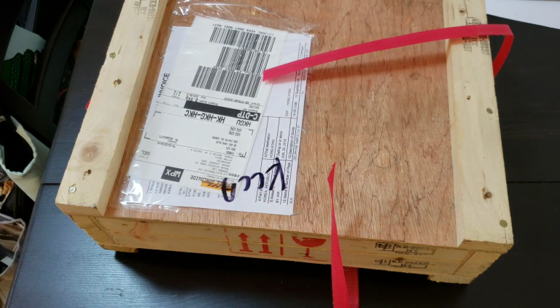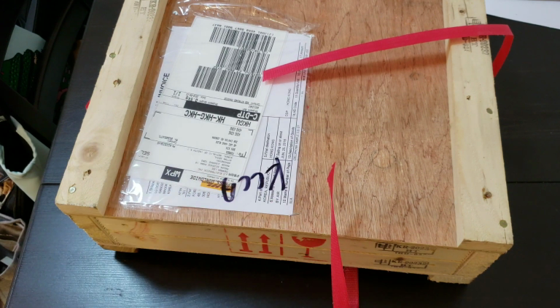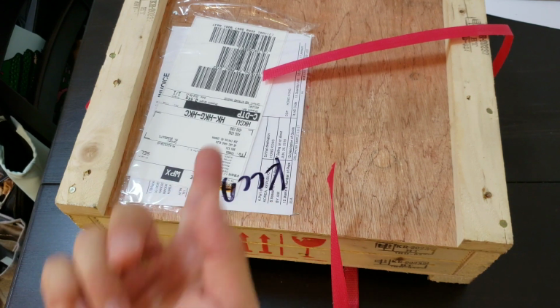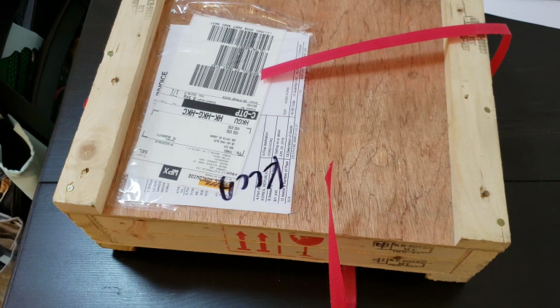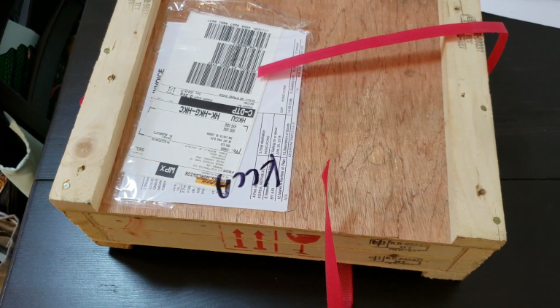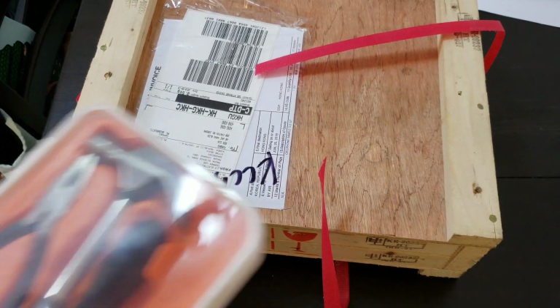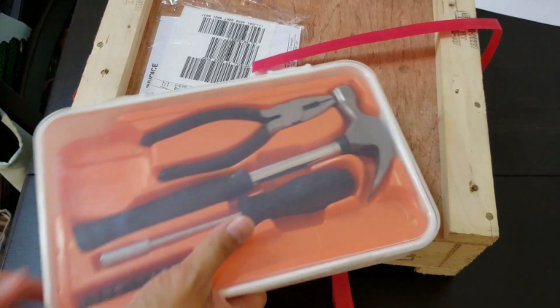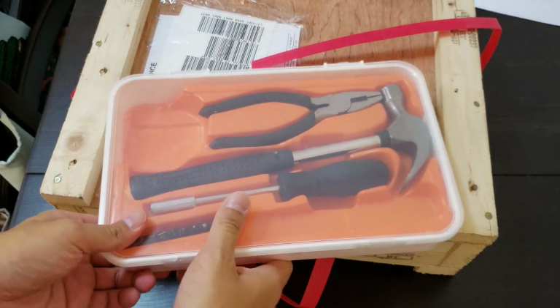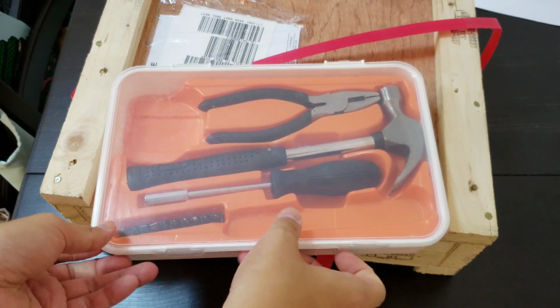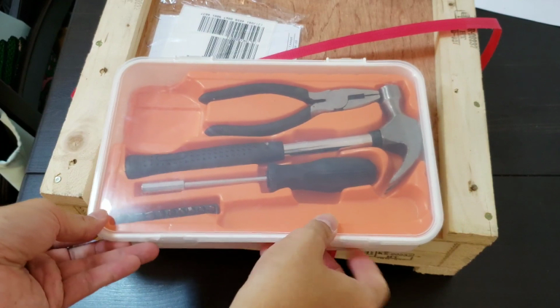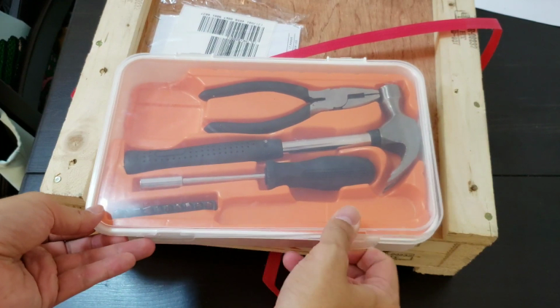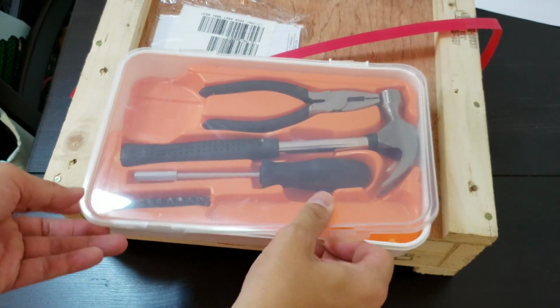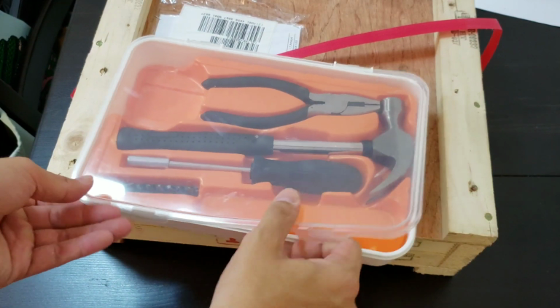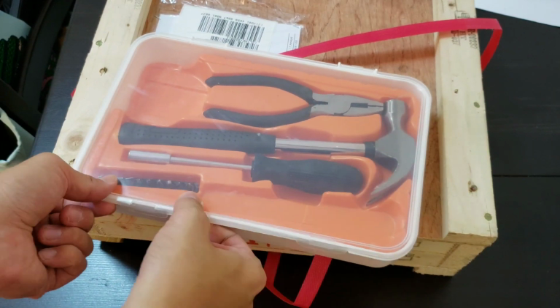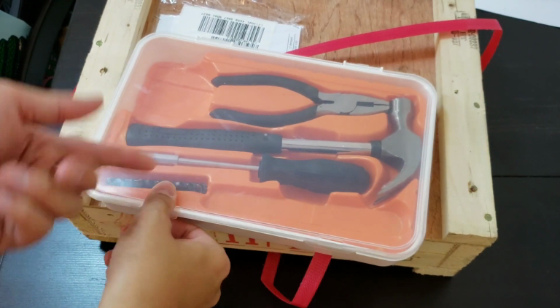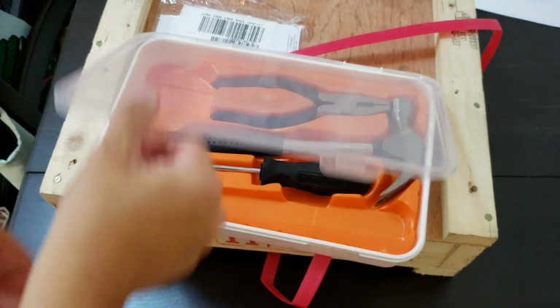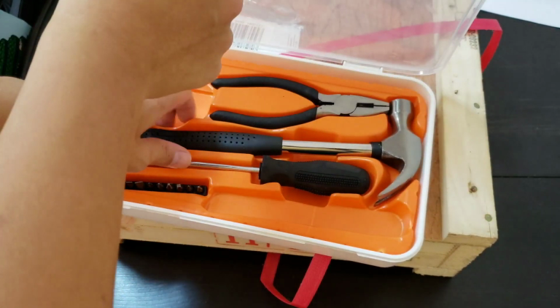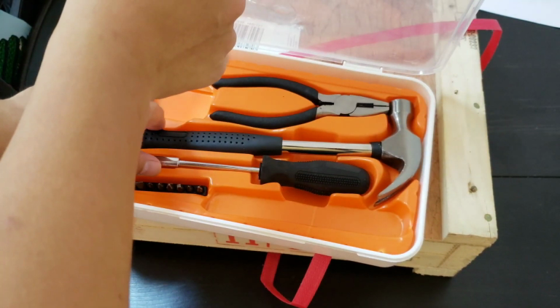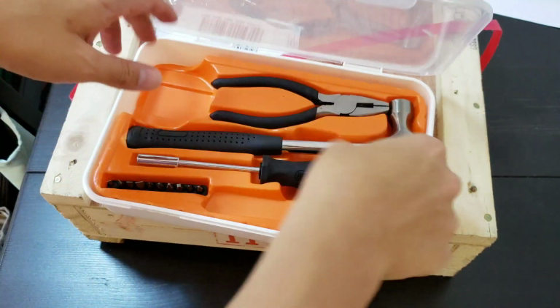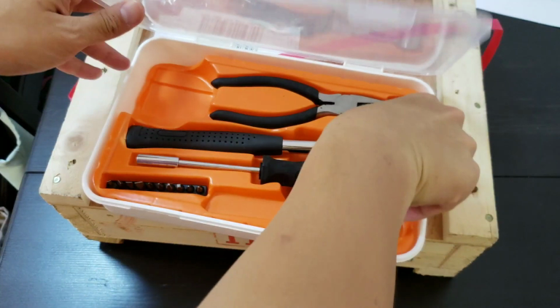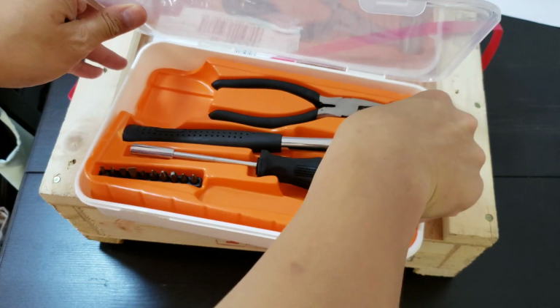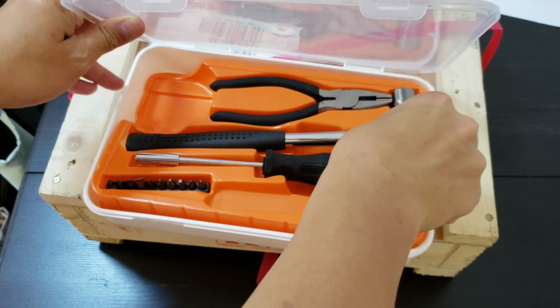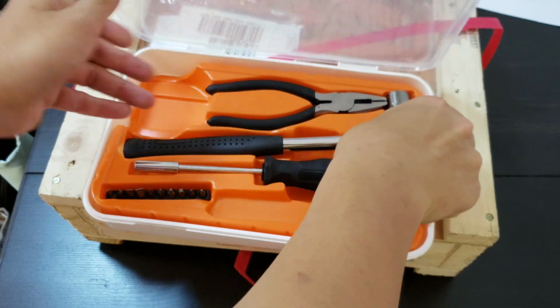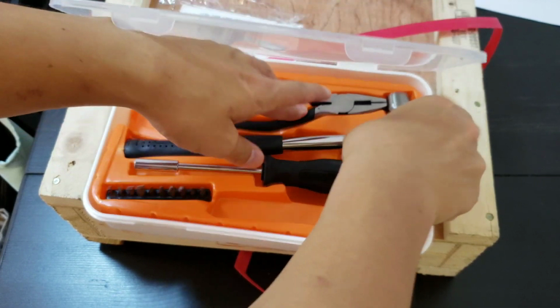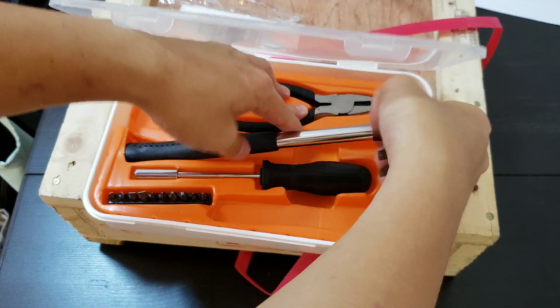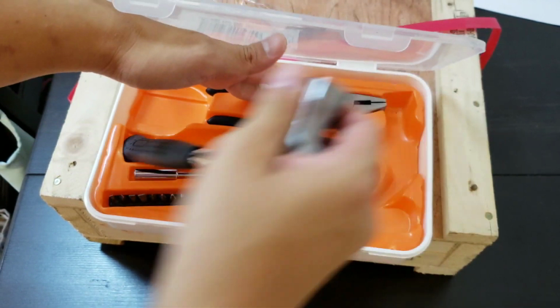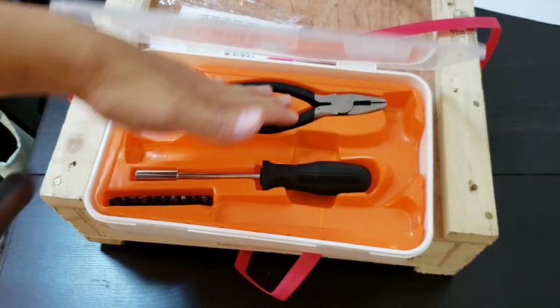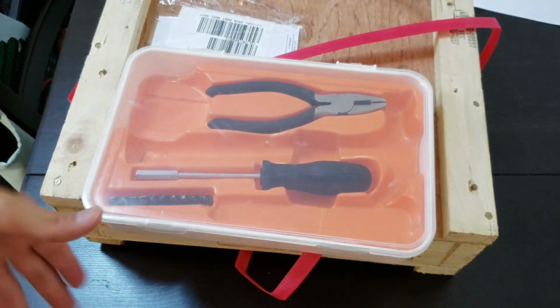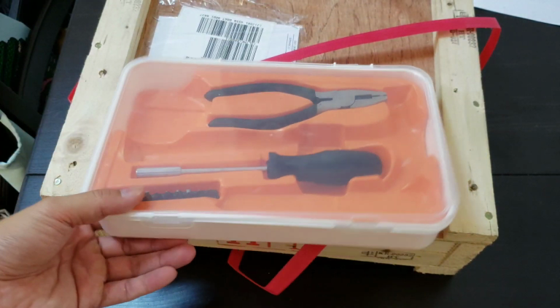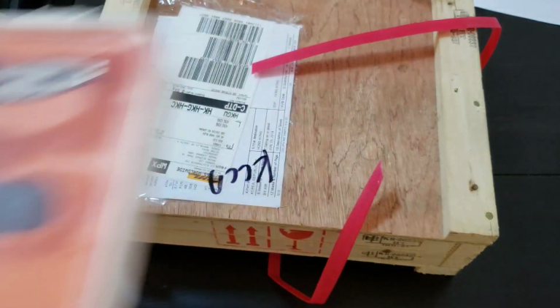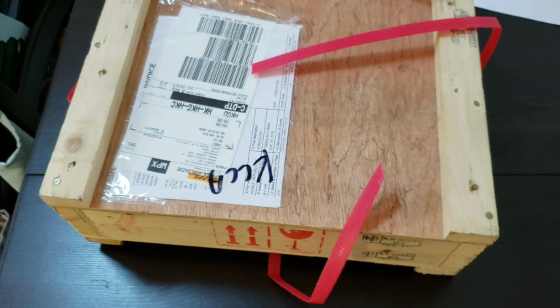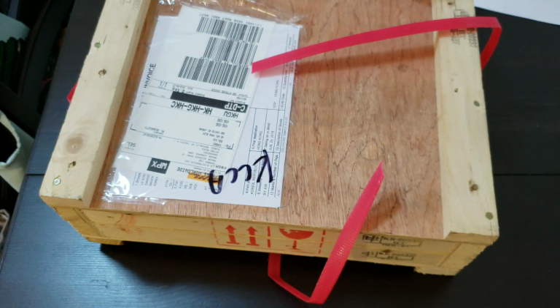The LG V30 had the same packaging and it took me like 10 minutes to open the box and I needed to bust out the tools. And it kind of made a little bit of a mess, like all these small wooden shards all over the floor and table.